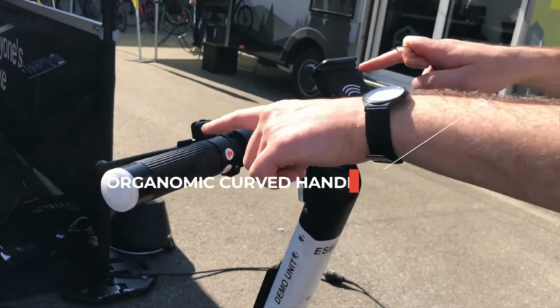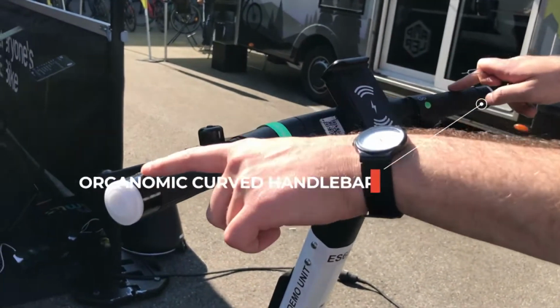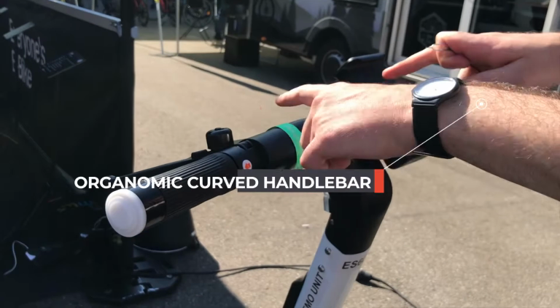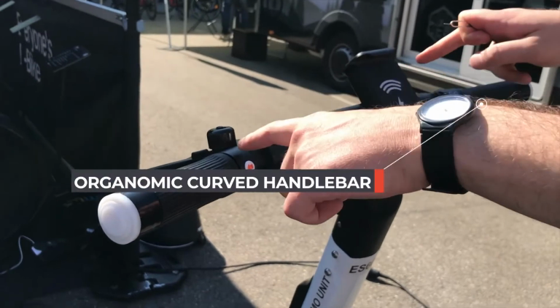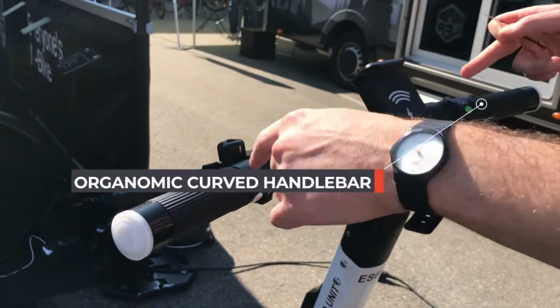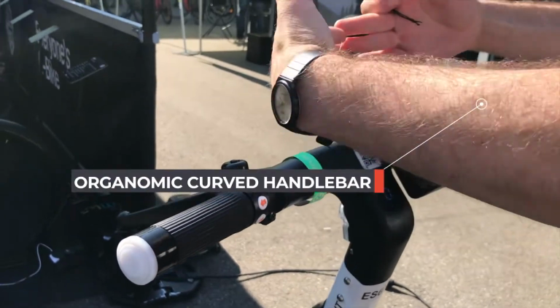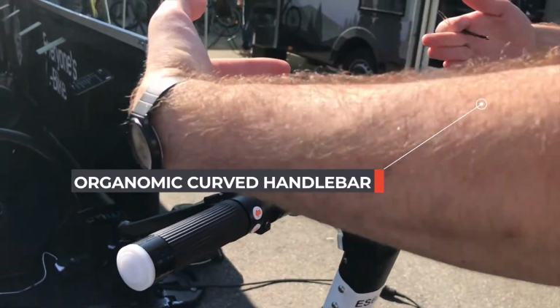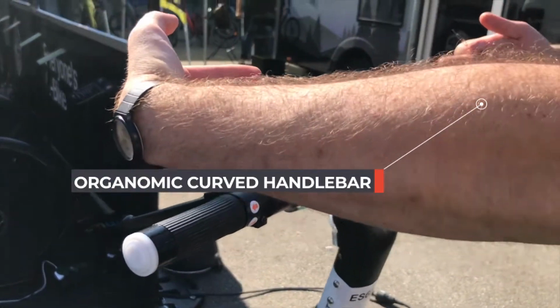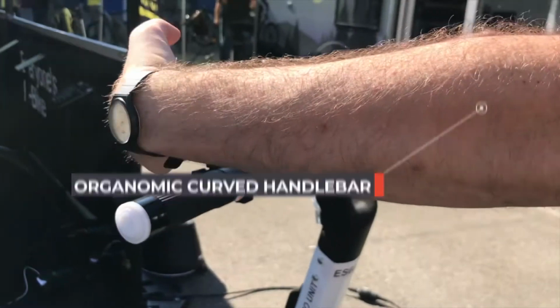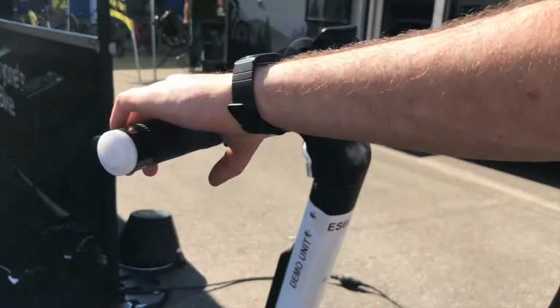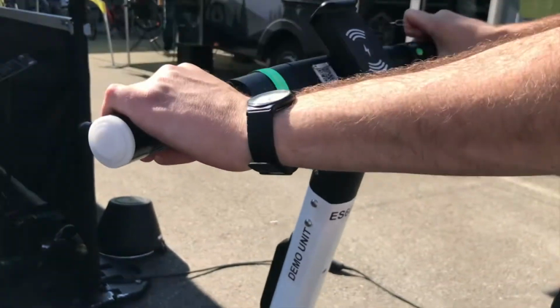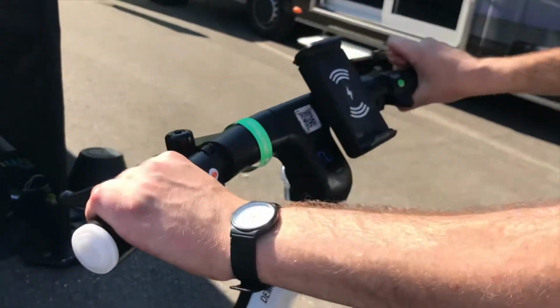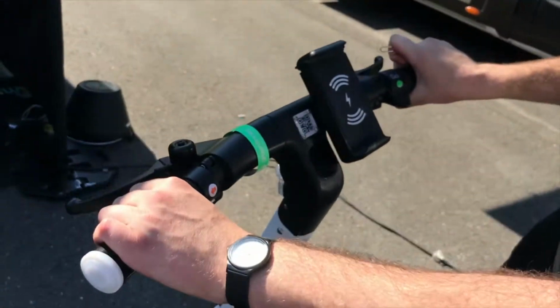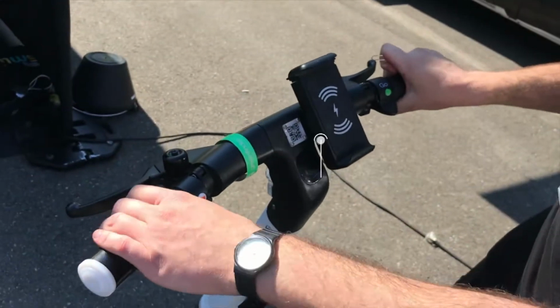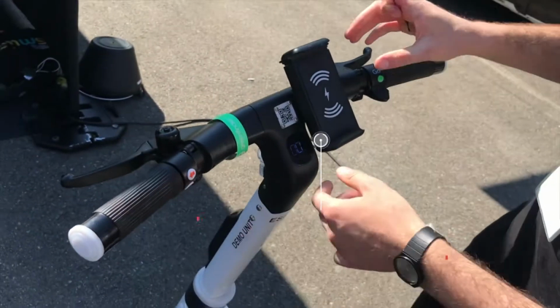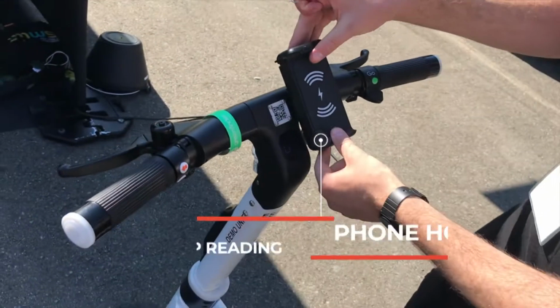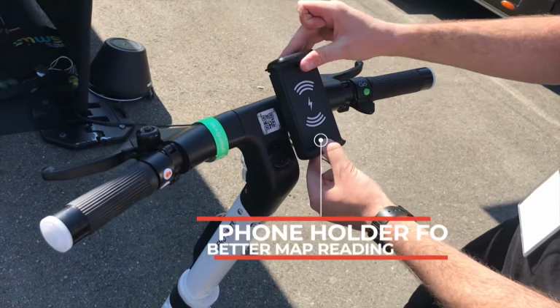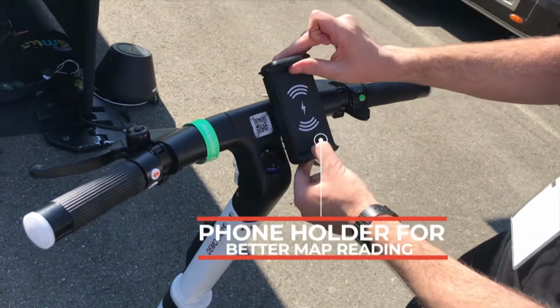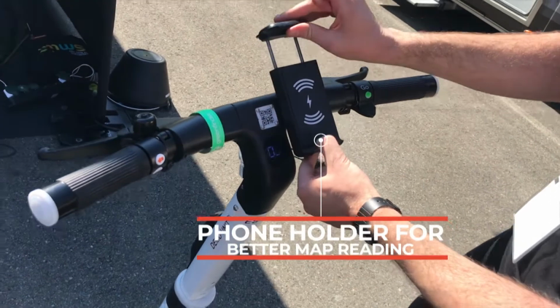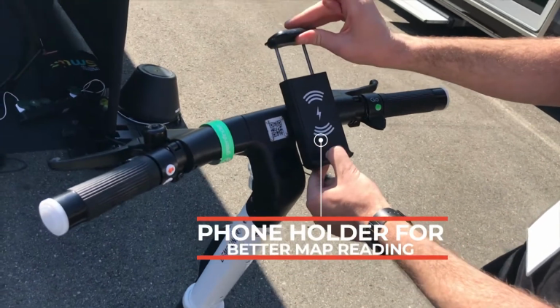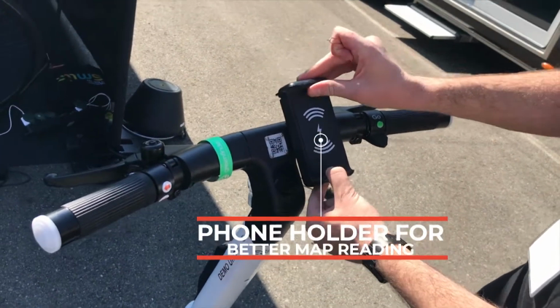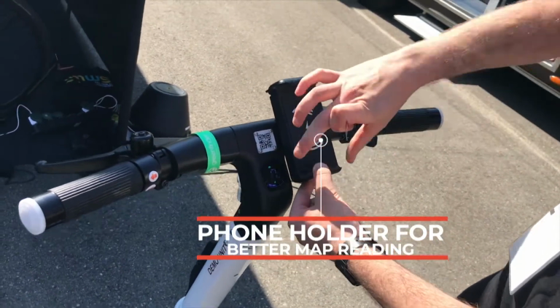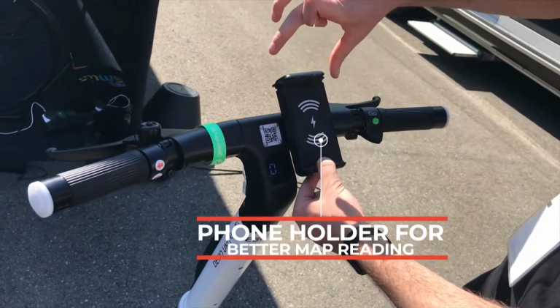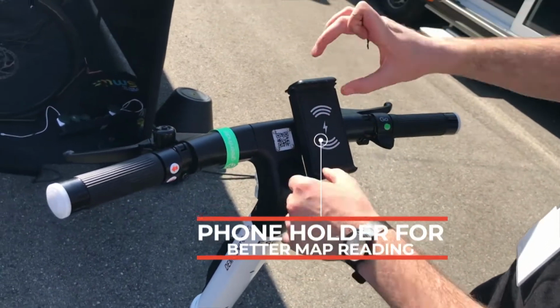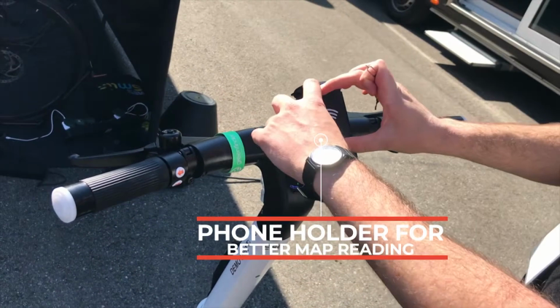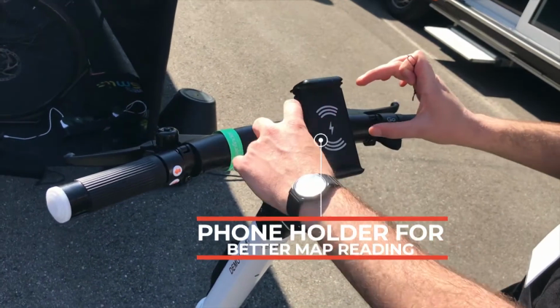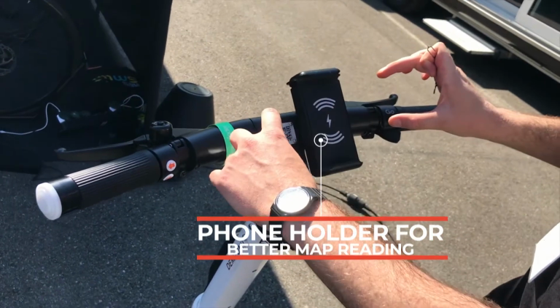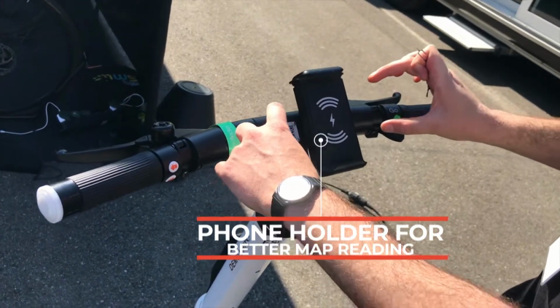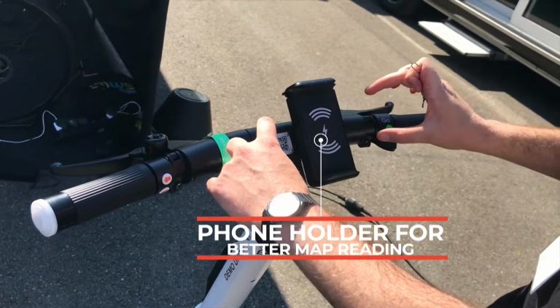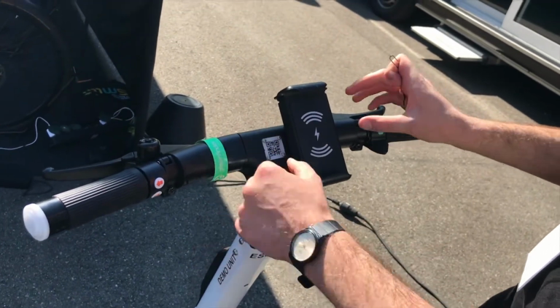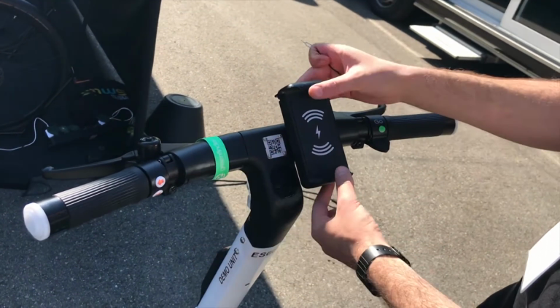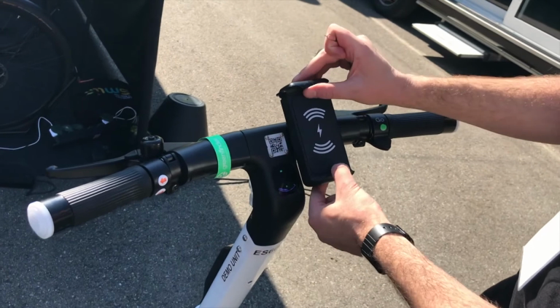The handlebars are curved, whereas on the previous version they were straight, making this more comfortable. The phone holder is now in portrait mode, whereas before it was in landscape mode.